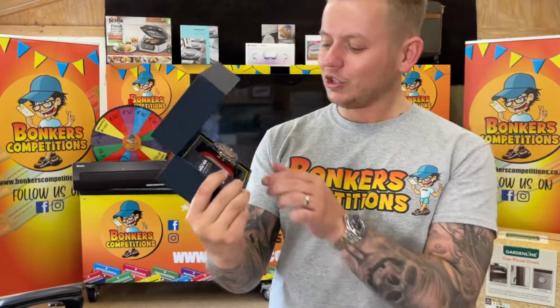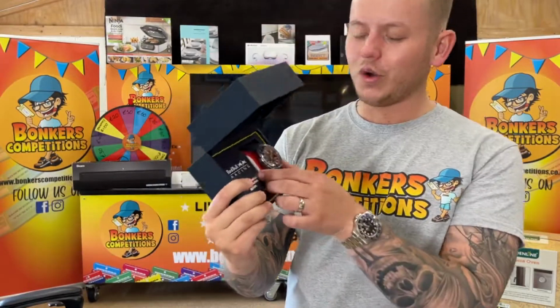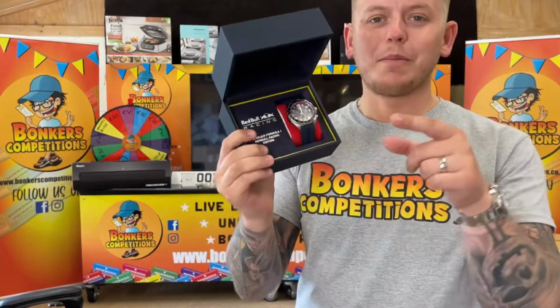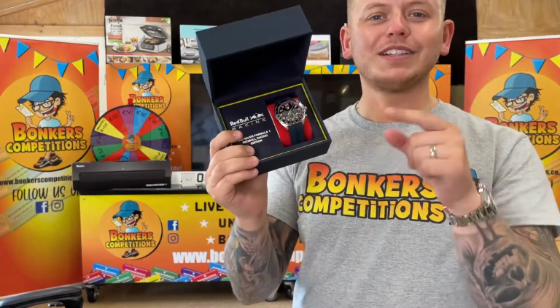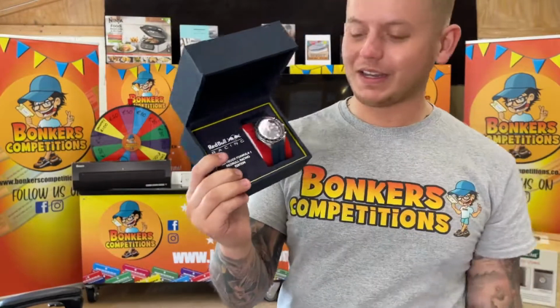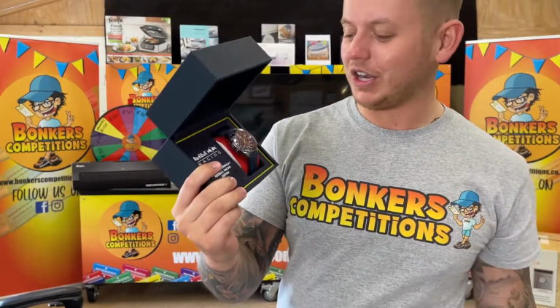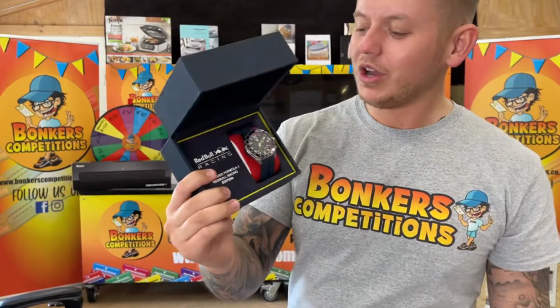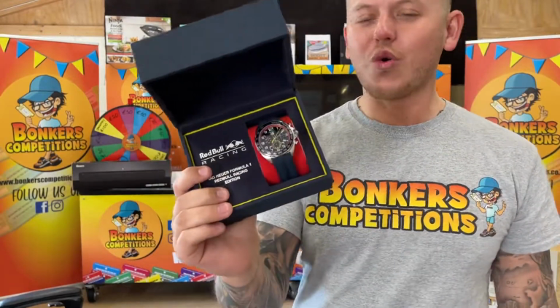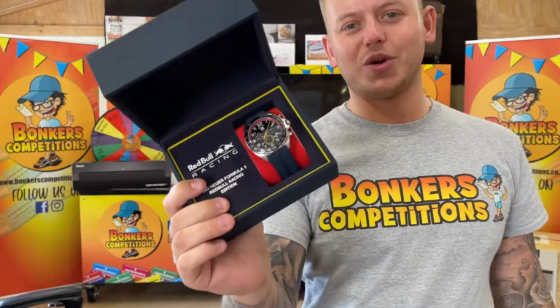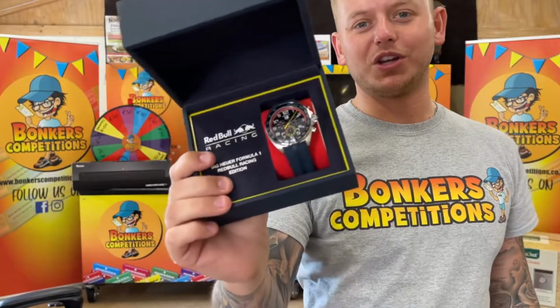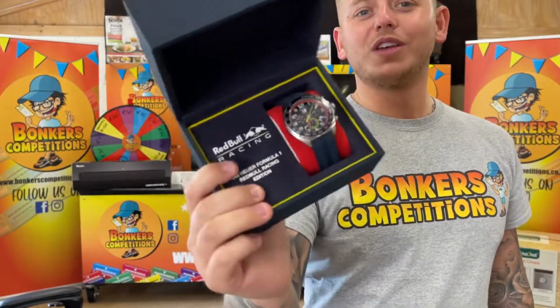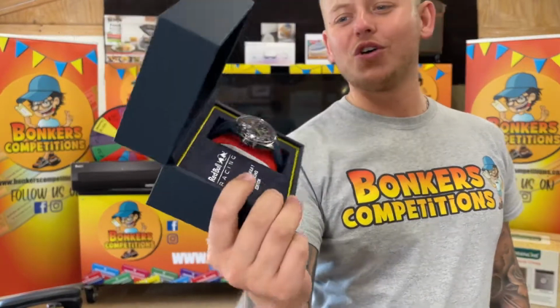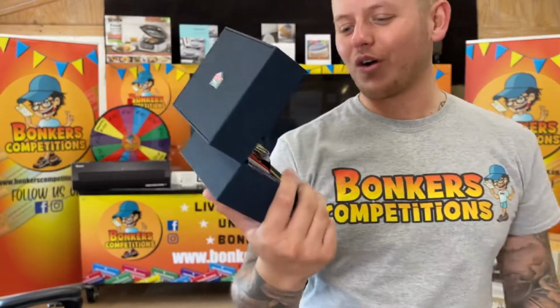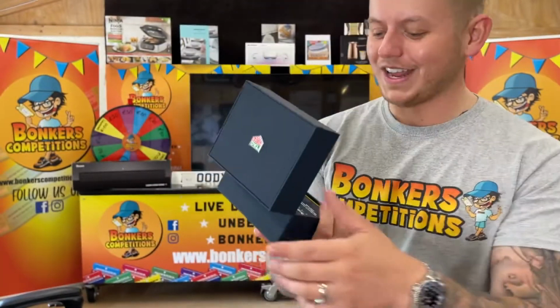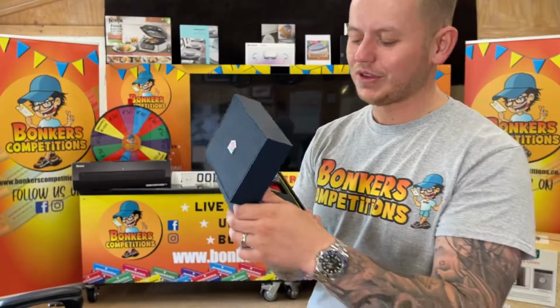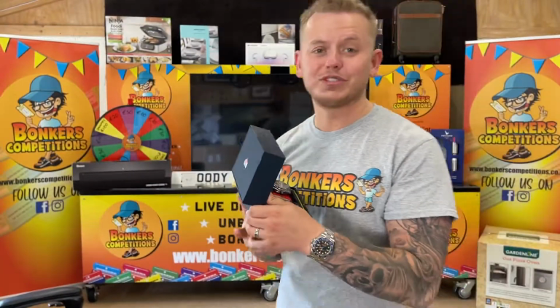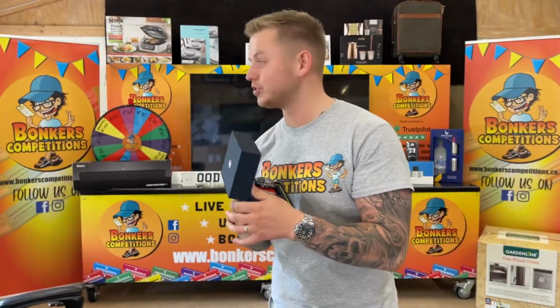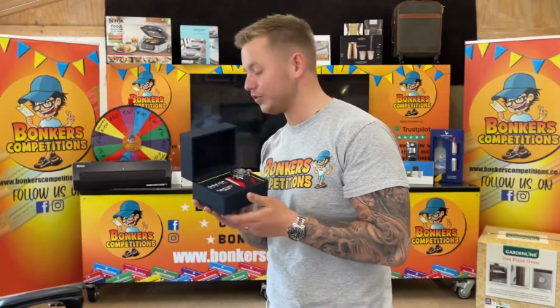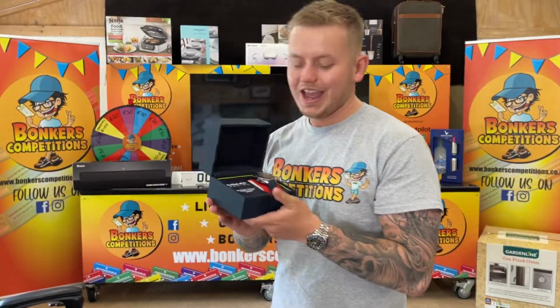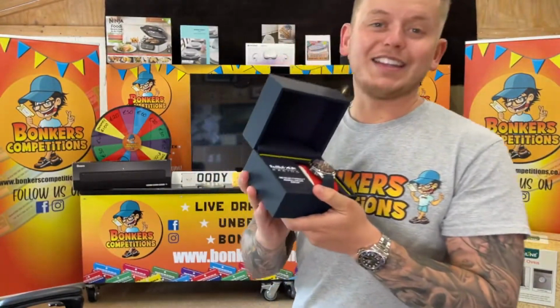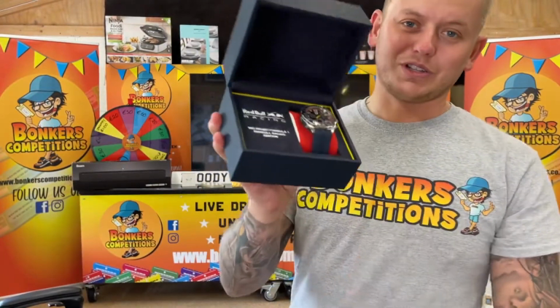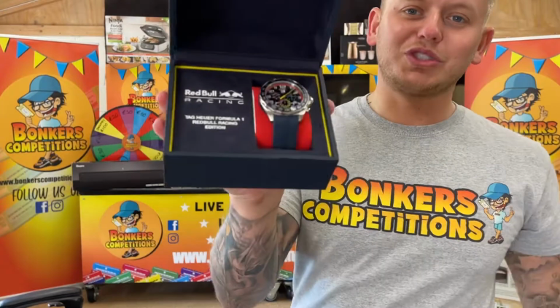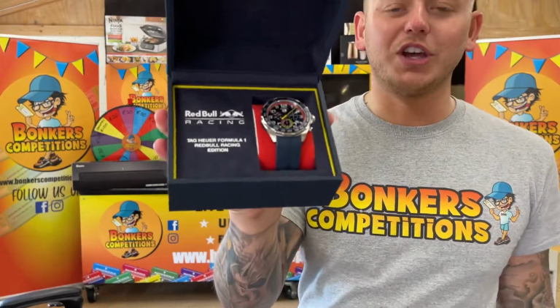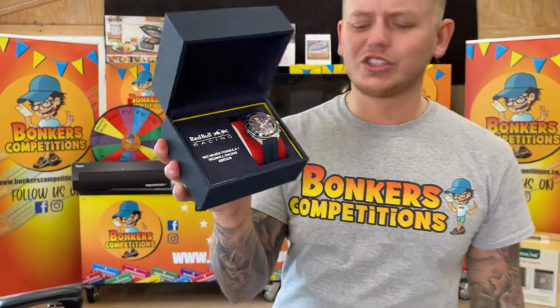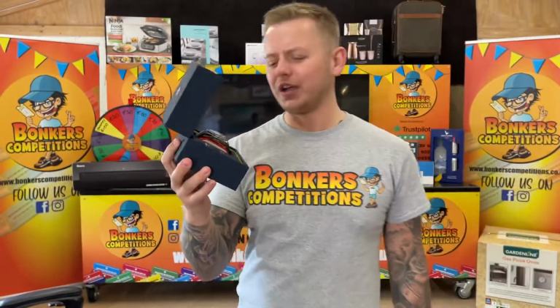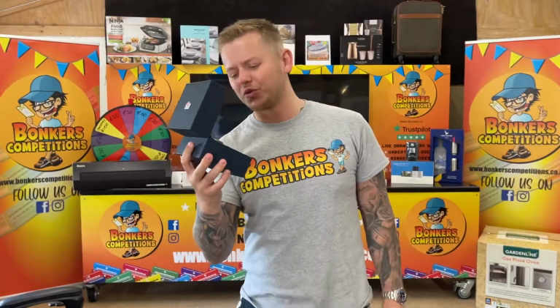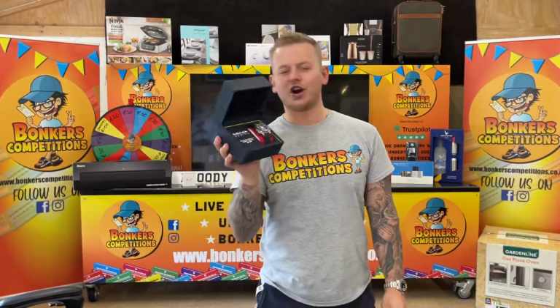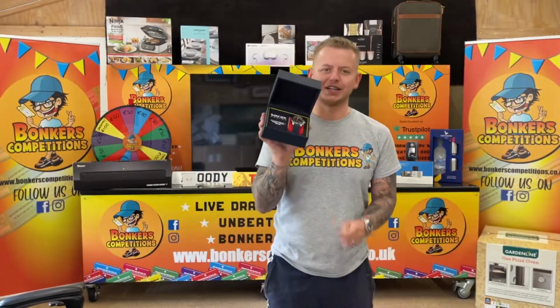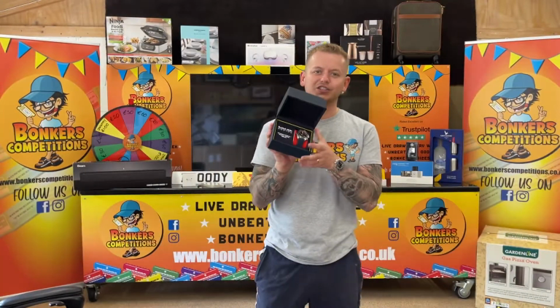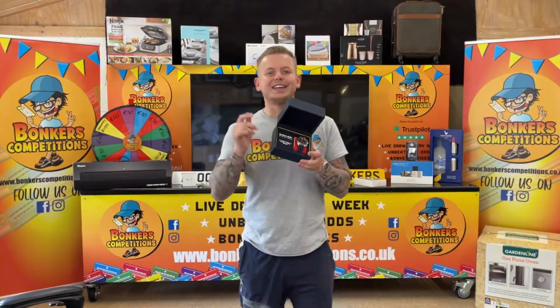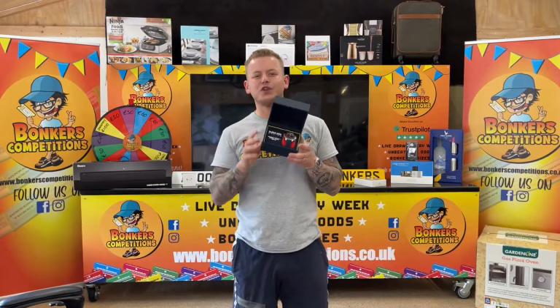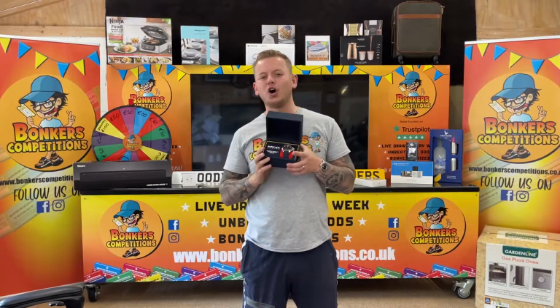Lovely watch, brand spanking new, 2022. Still got warranty and everything from Tag themselves. And it's an absolute steal — the value on this watch is ridiculous. Get yourself involved.